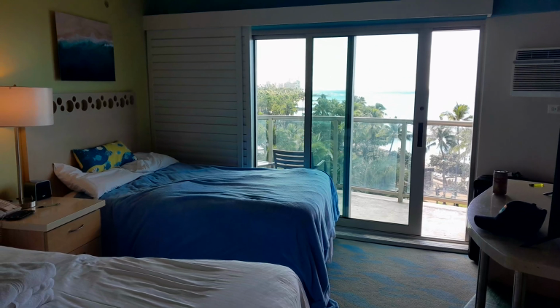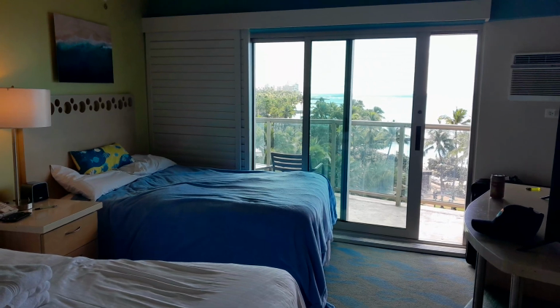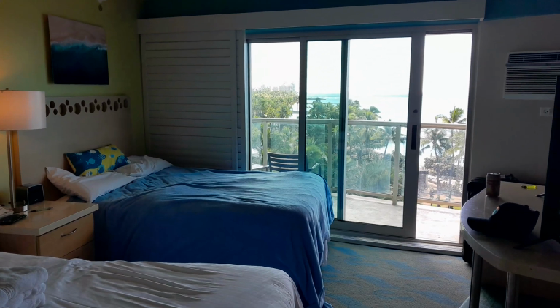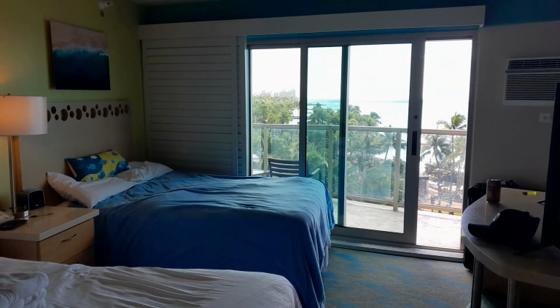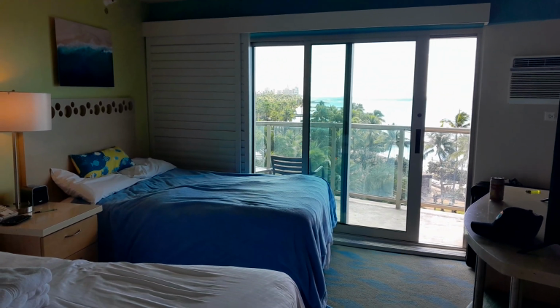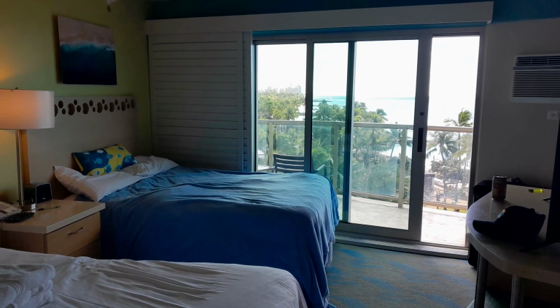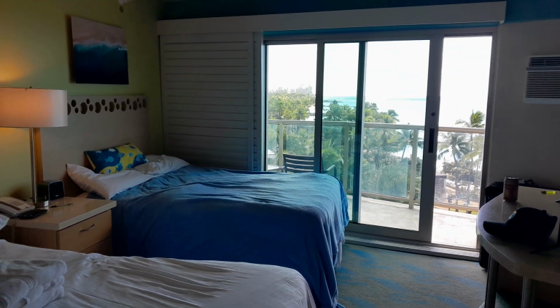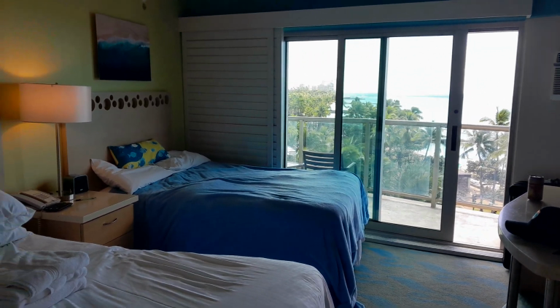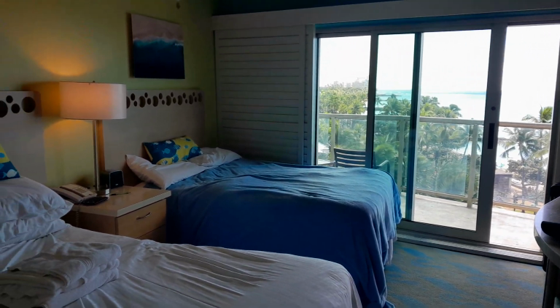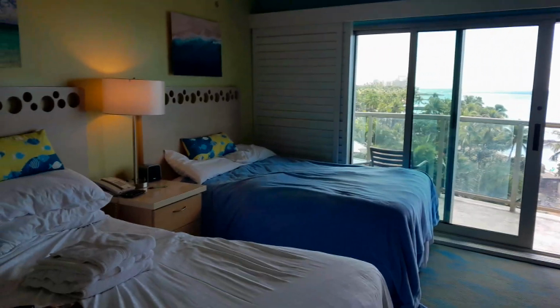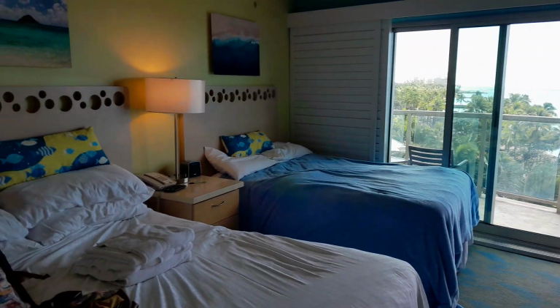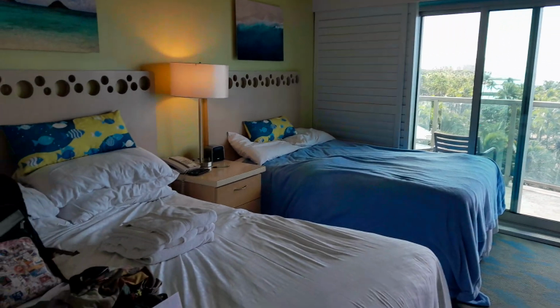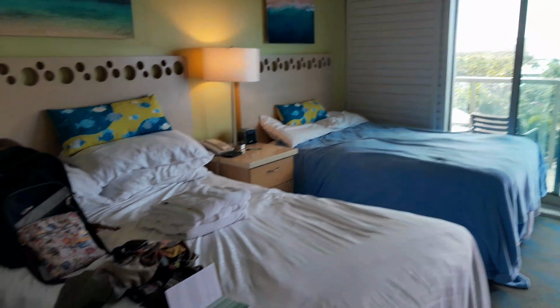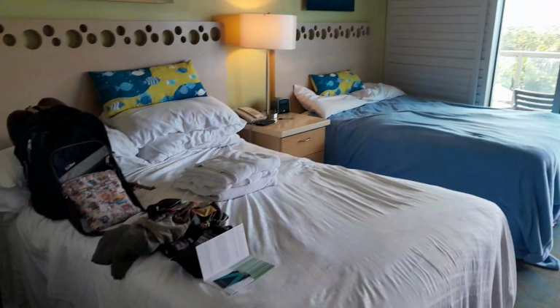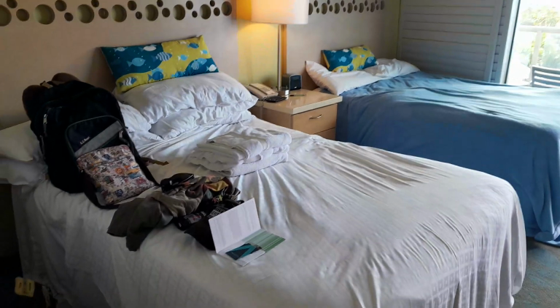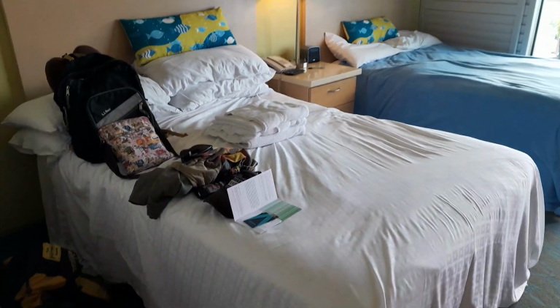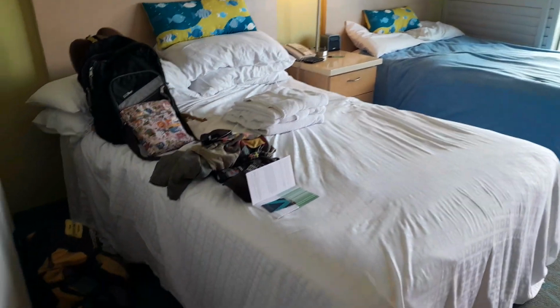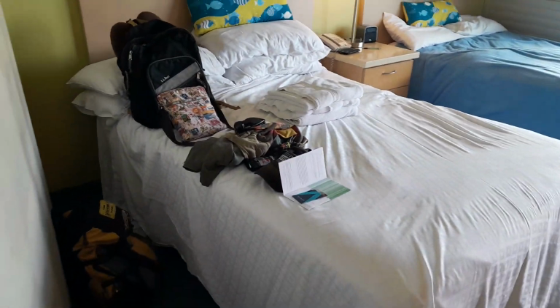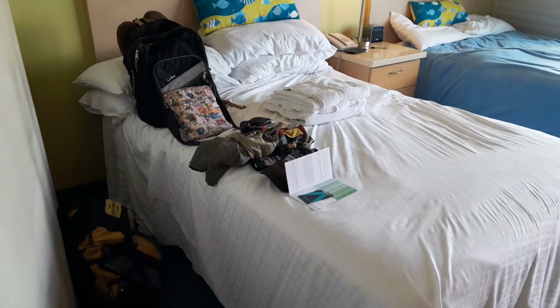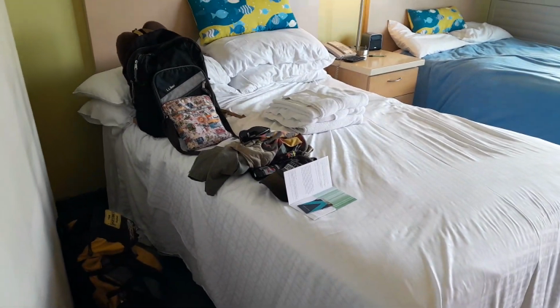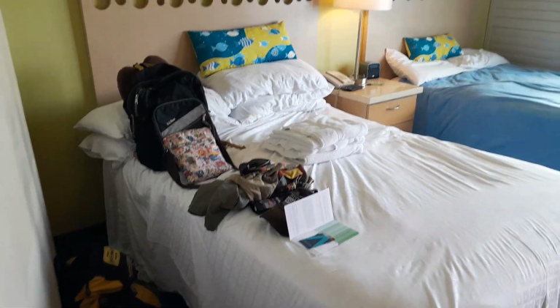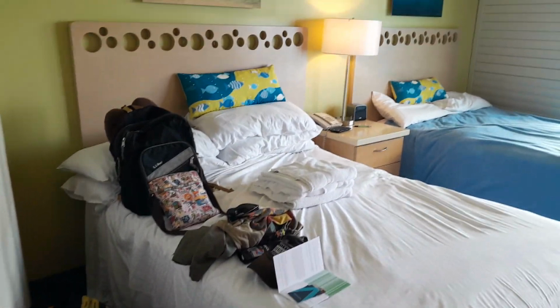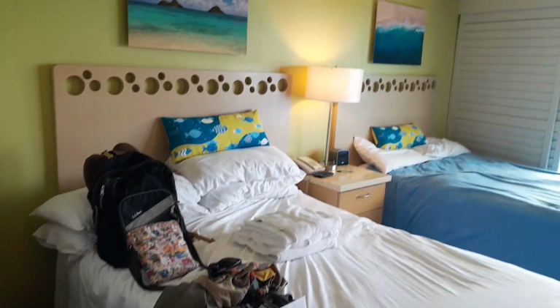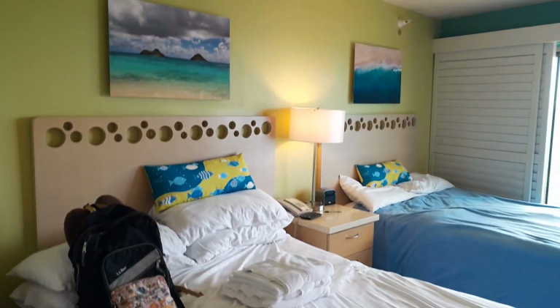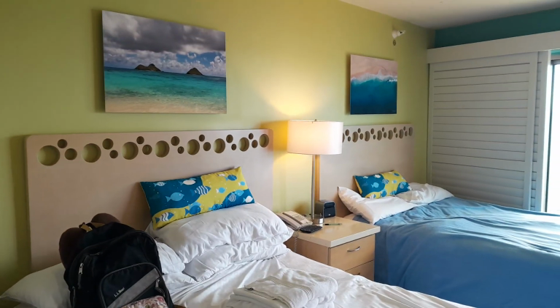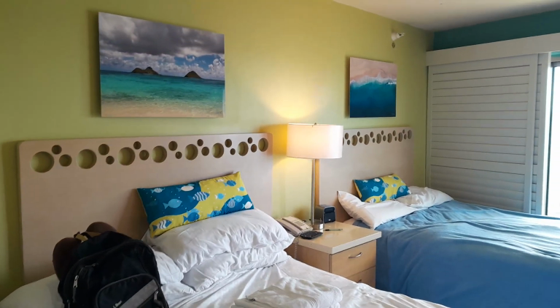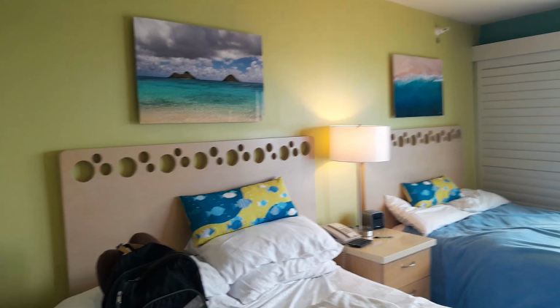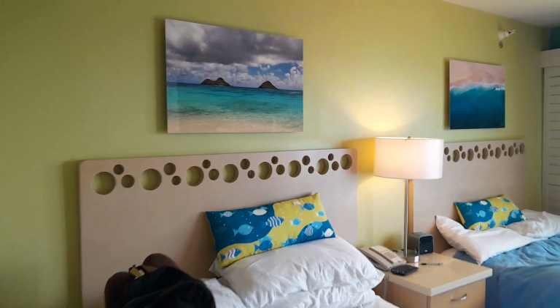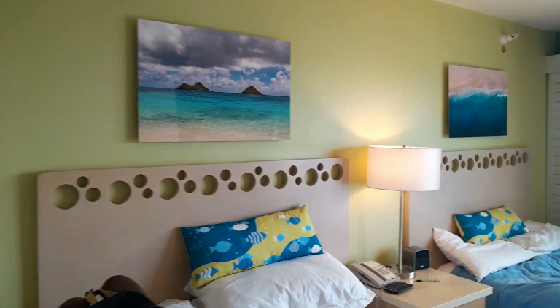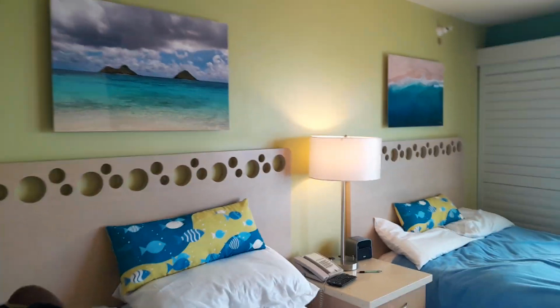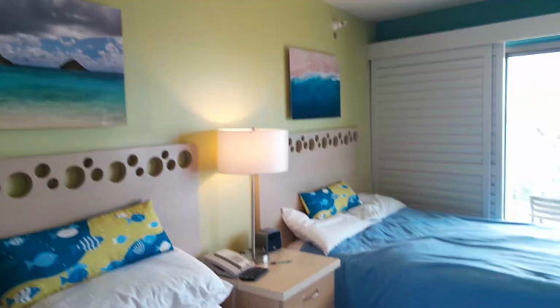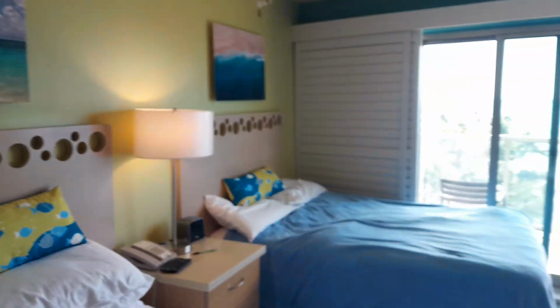Hey everyone. Wanted to show you our room at the Aston Circle Waikiki in Honolulu. These rooms aren't that big, but man, they are really nice. We just love it. It's so comfortable. It's really a good Hawaii room.